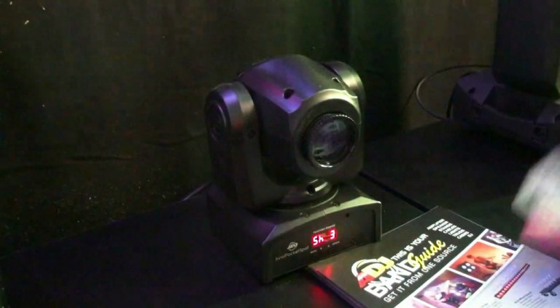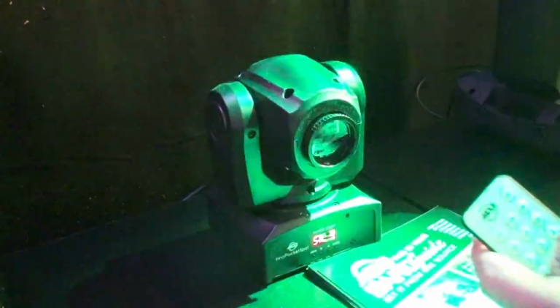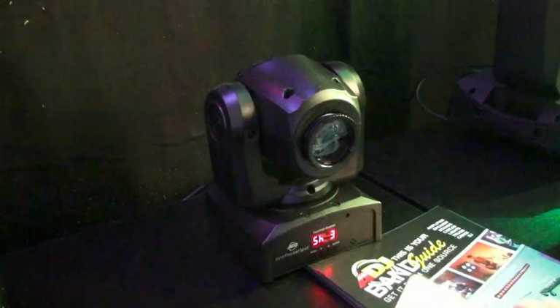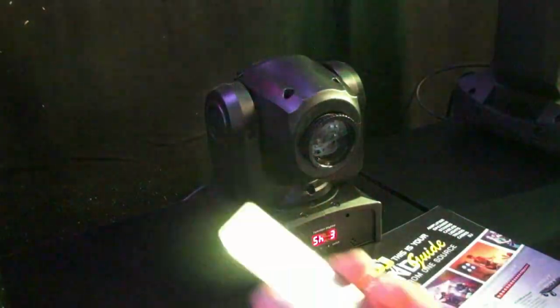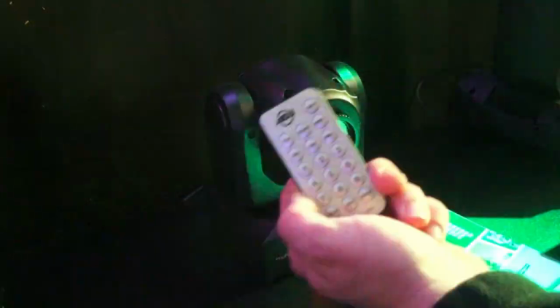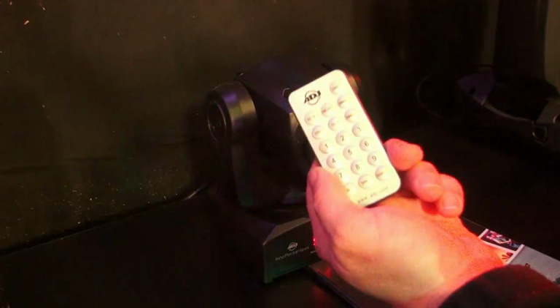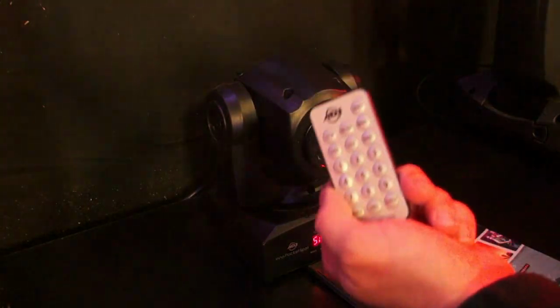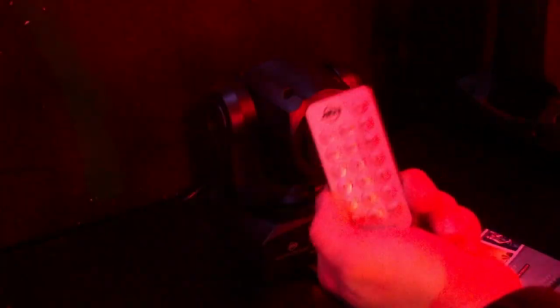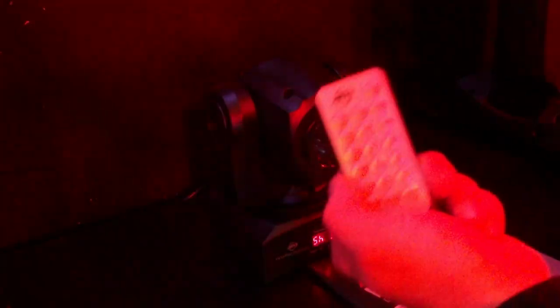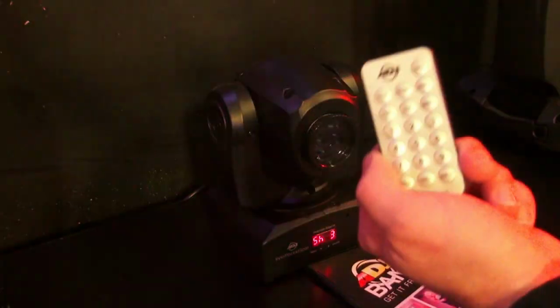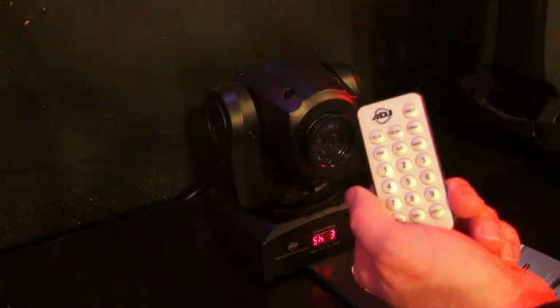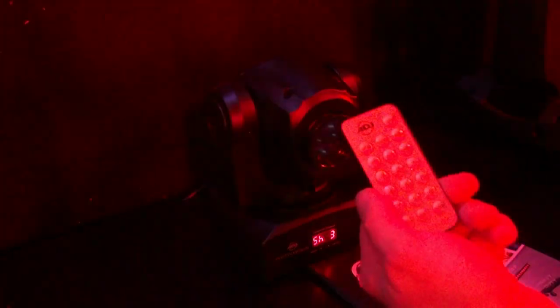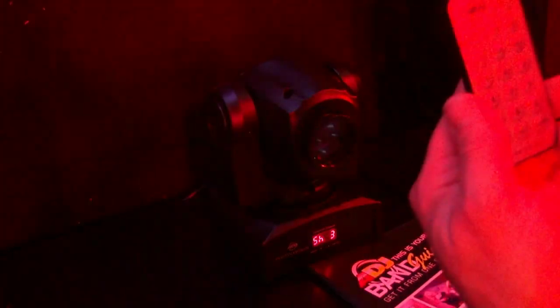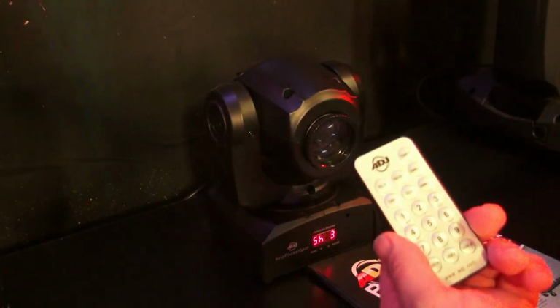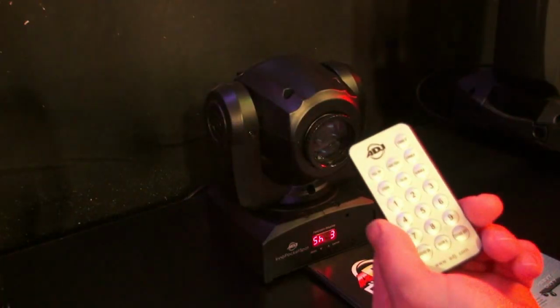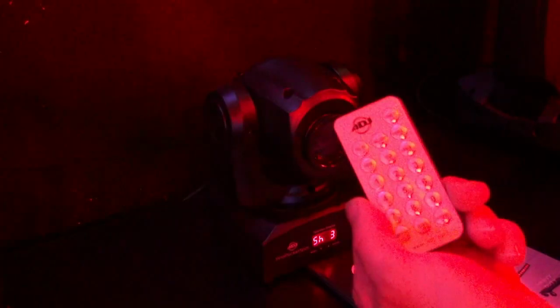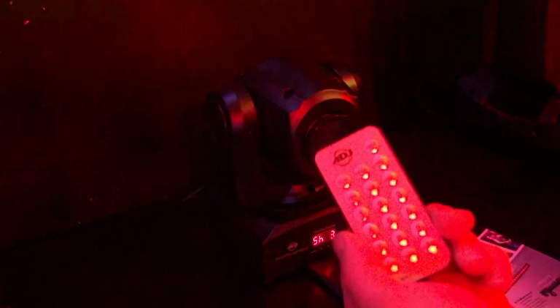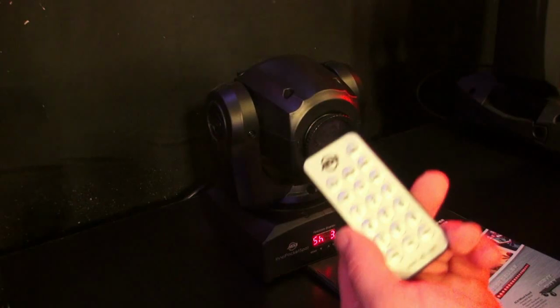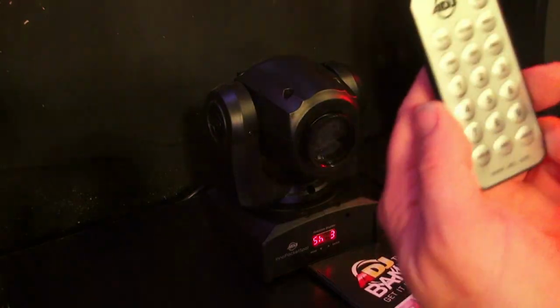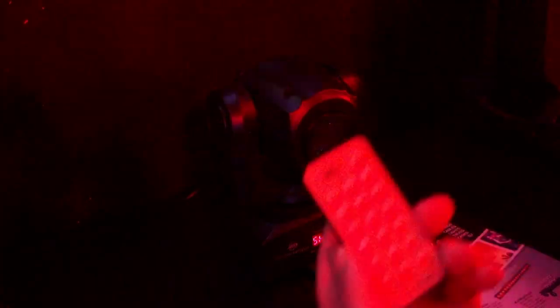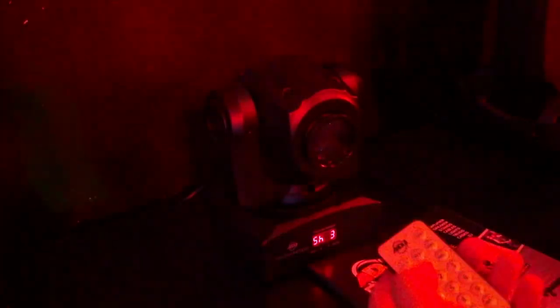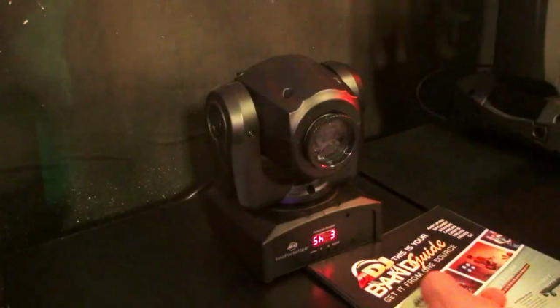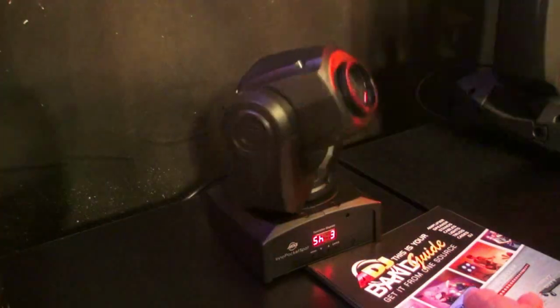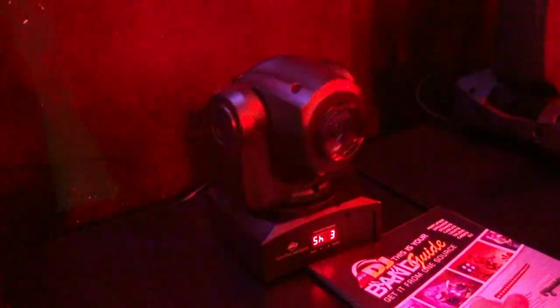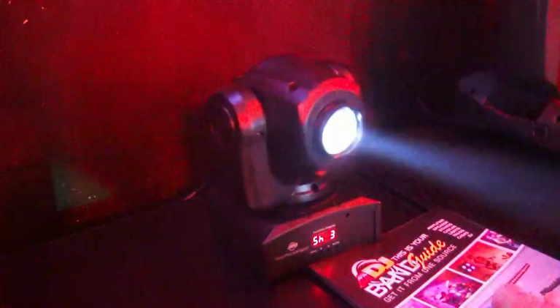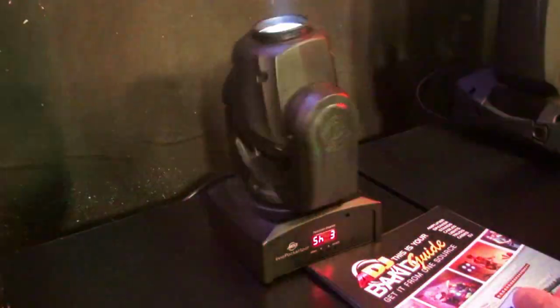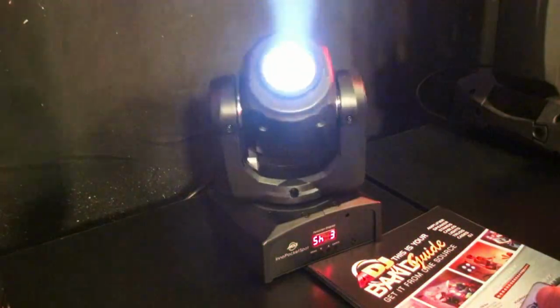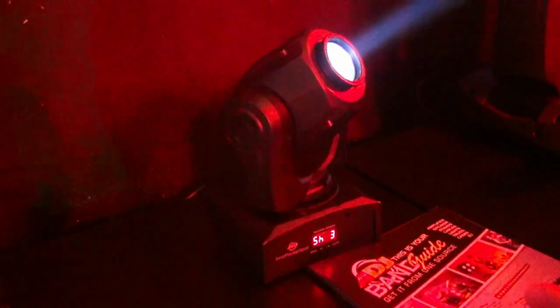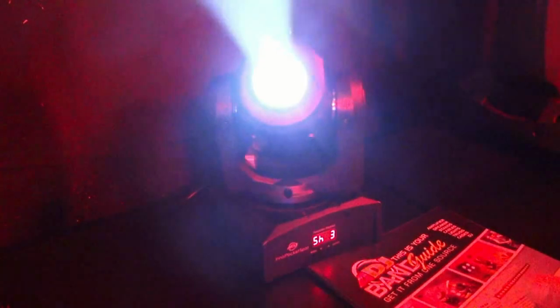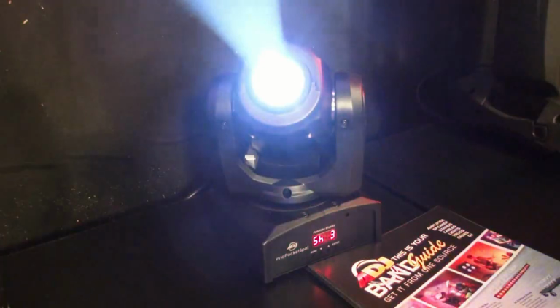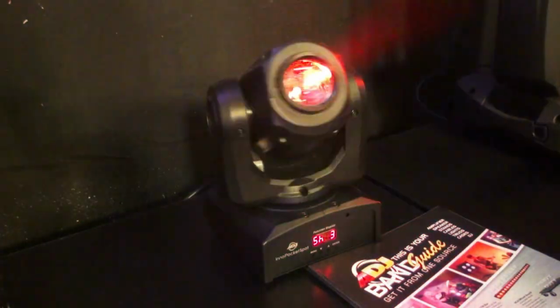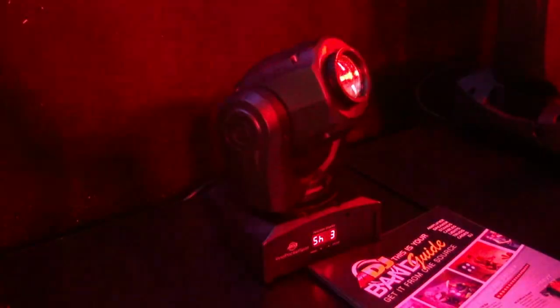The cool thing about it is it runs off a simple IR remote control. You can absolutely run DMX if you want to, but if you don't want to do that, it's simple — just hit the remote control and you can do all kinds of neat stuff.